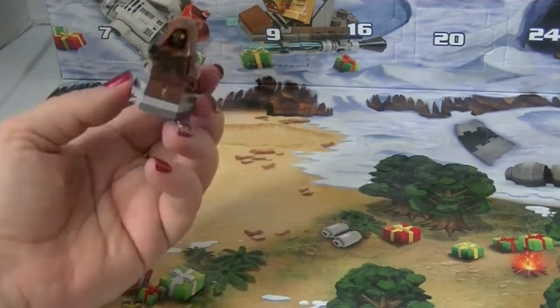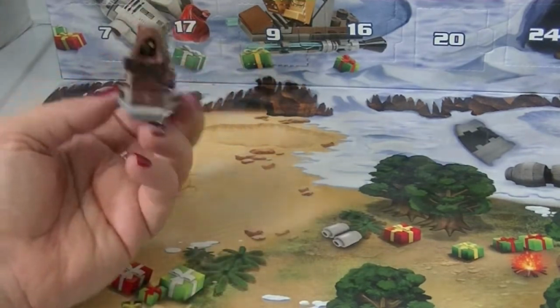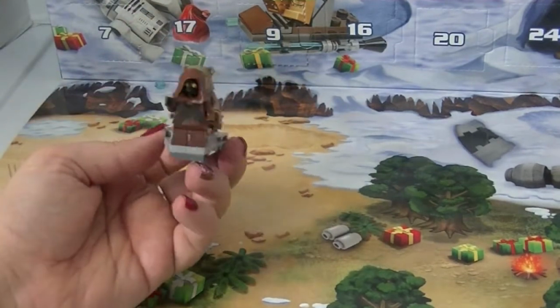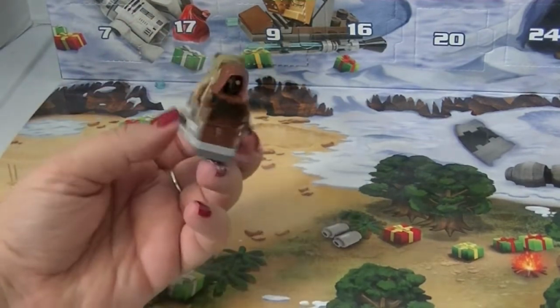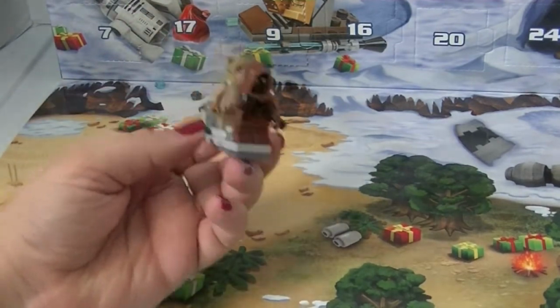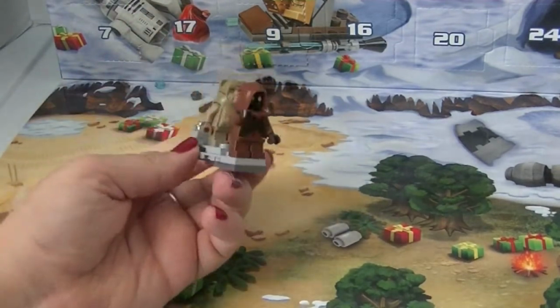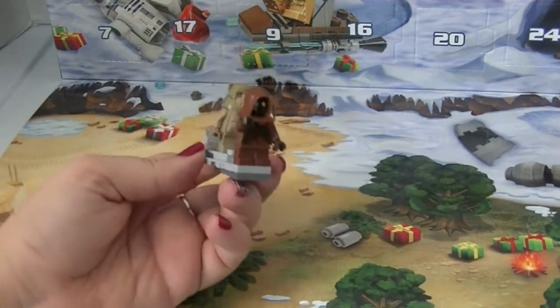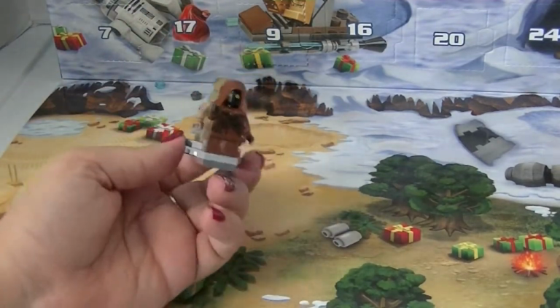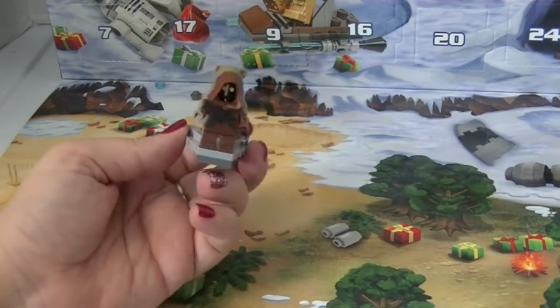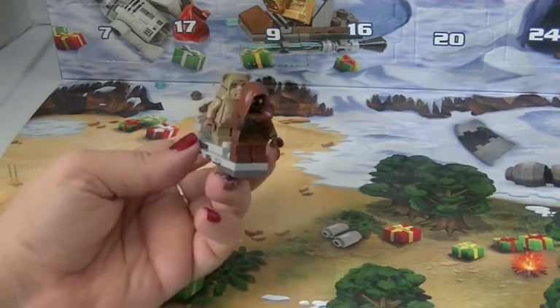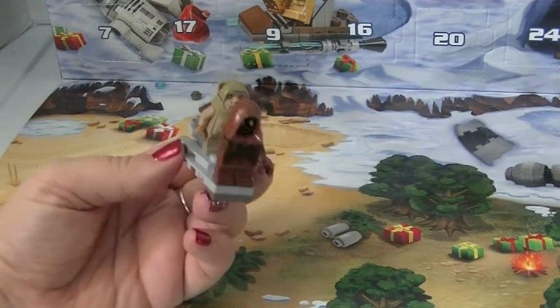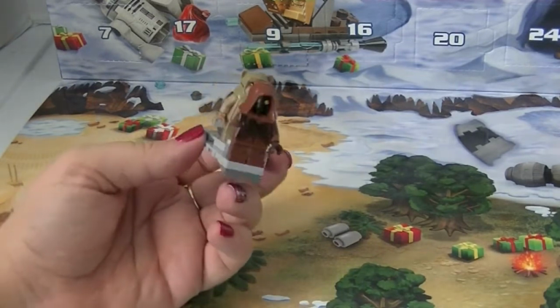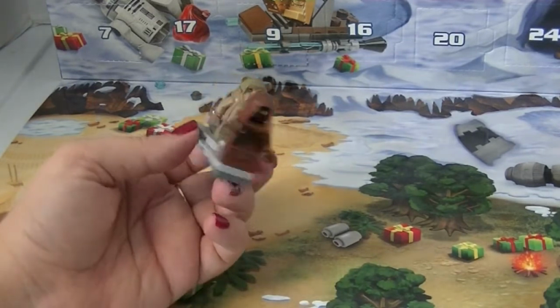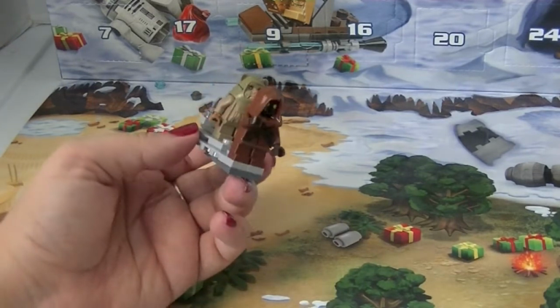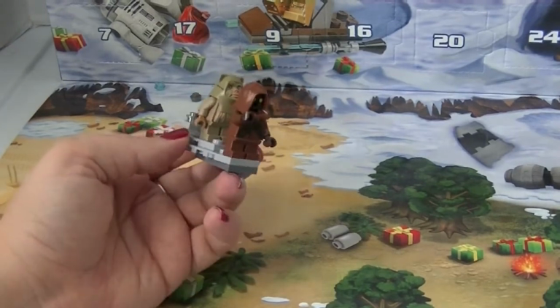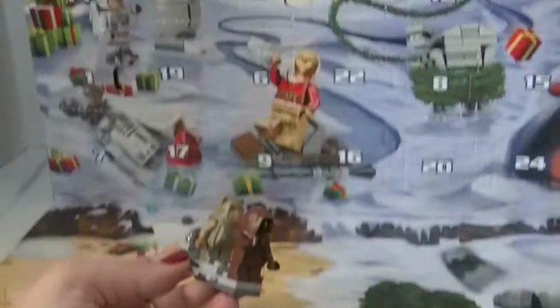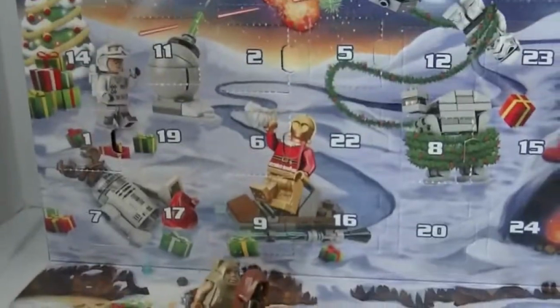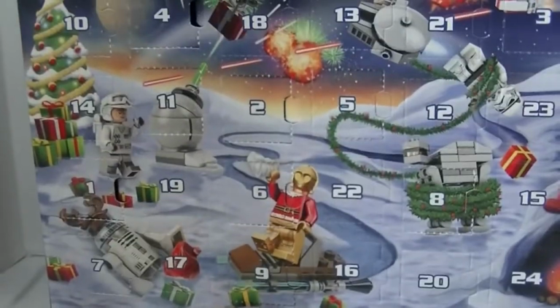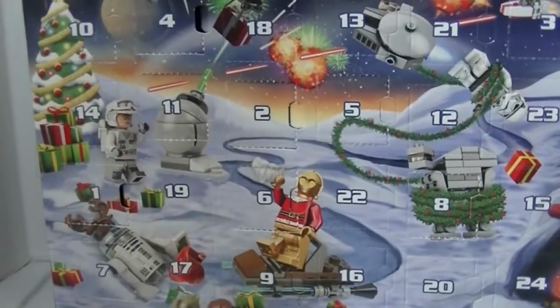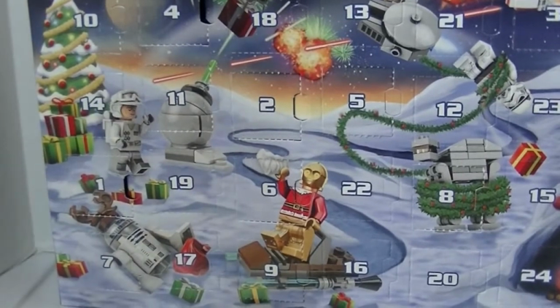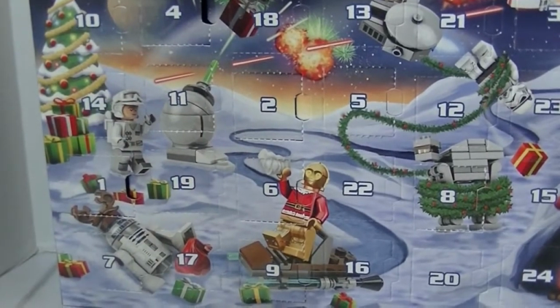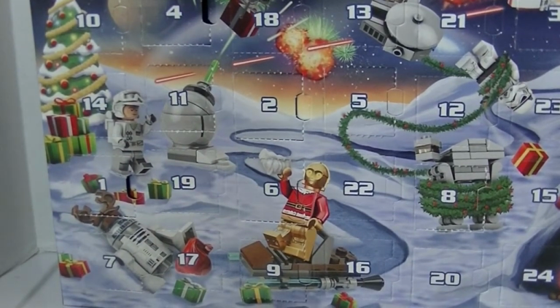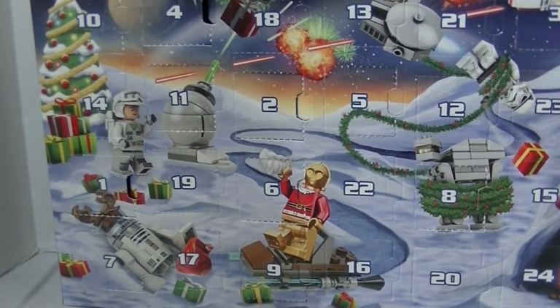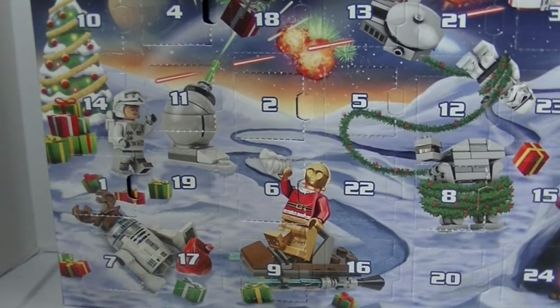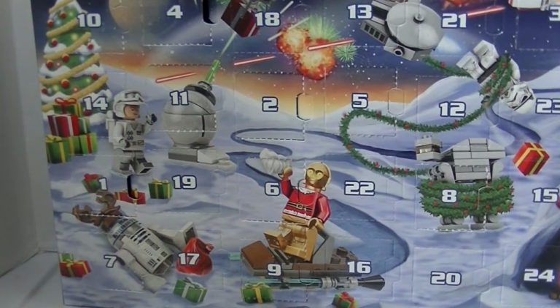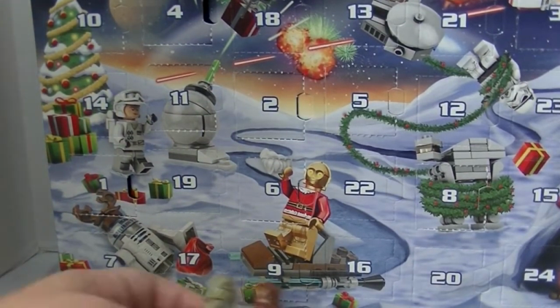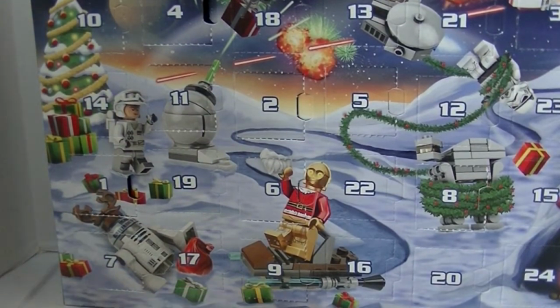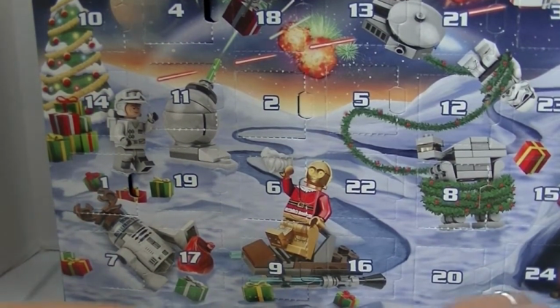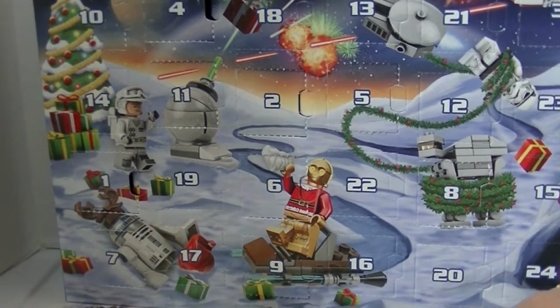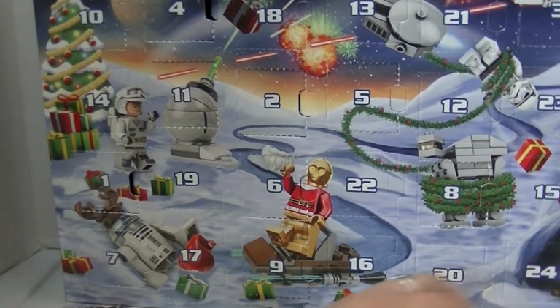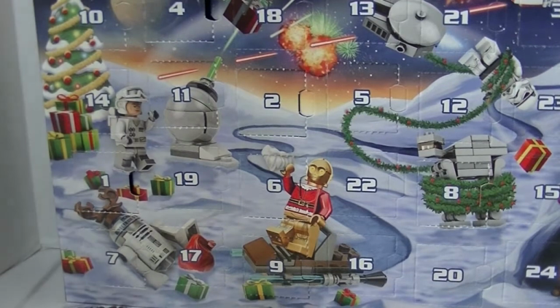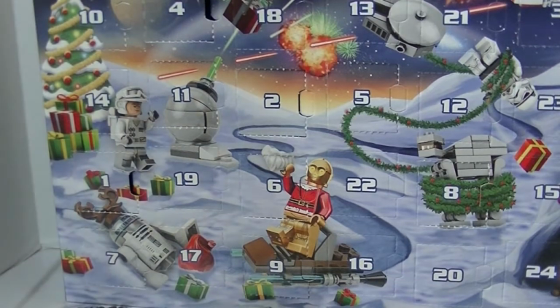Hey guys, do you want to open up another piece of the Lego Star Wars Advent Calendar? Sure, why not! Let's see — it's Day 12. Yes, it's Day 12! Back here in the snowy mountains, let's see what we've got today.